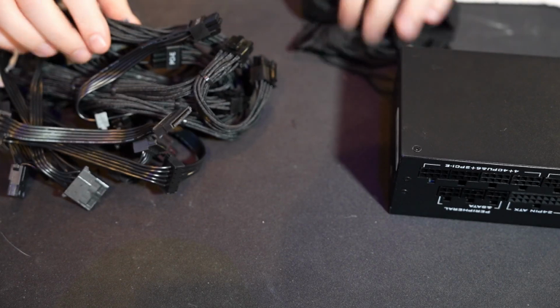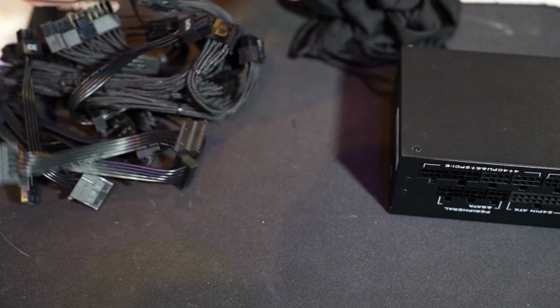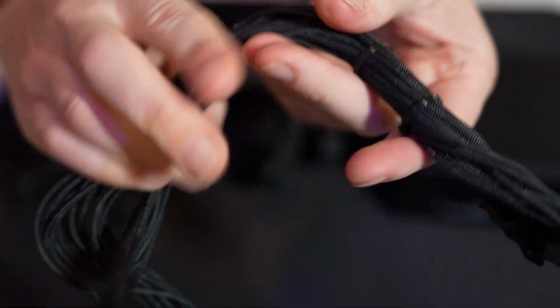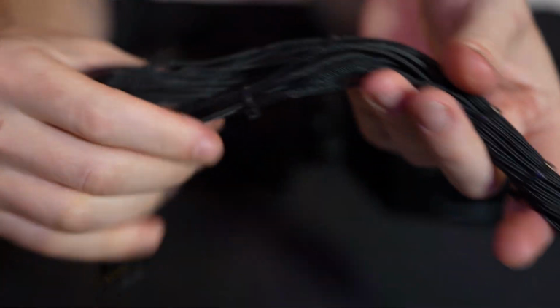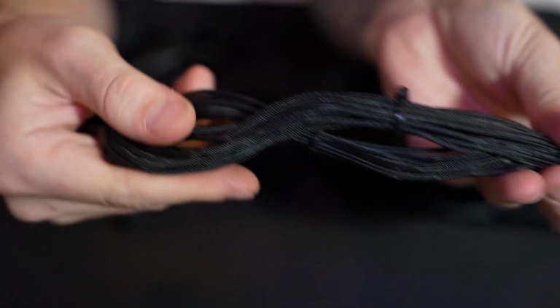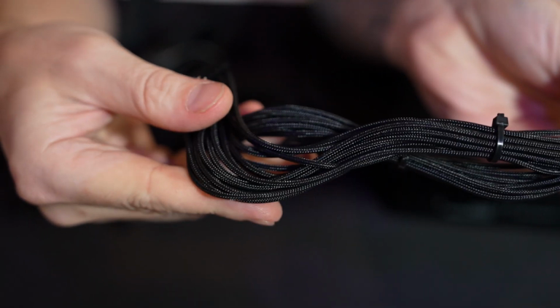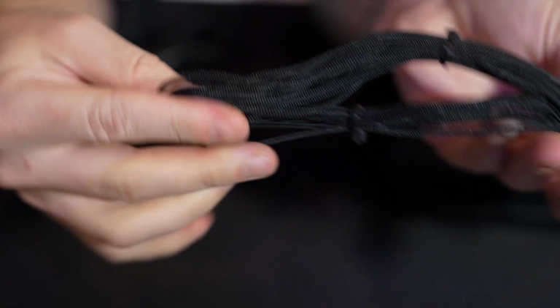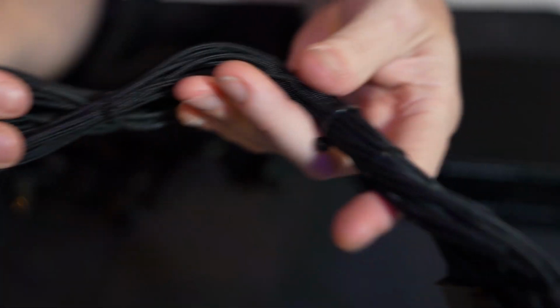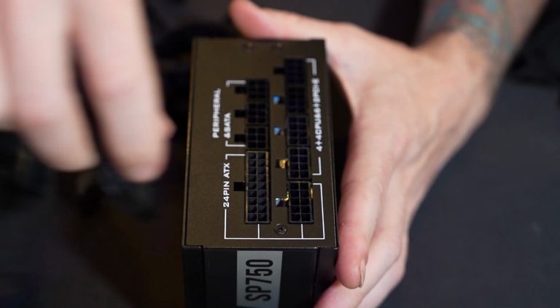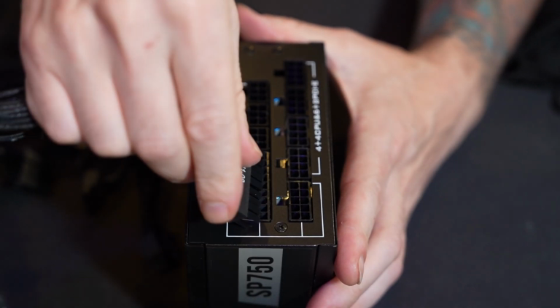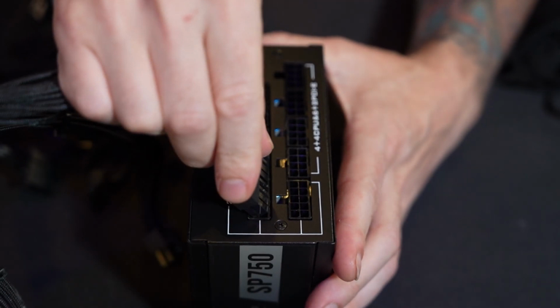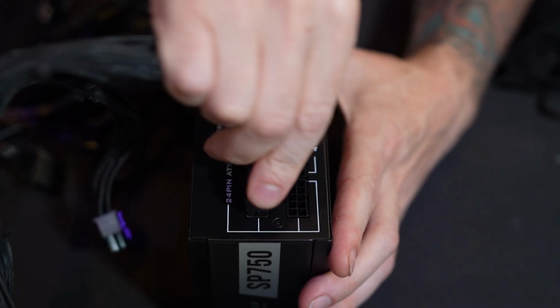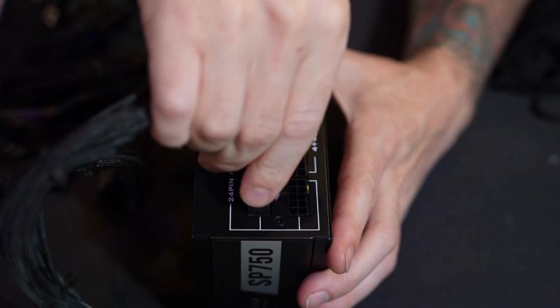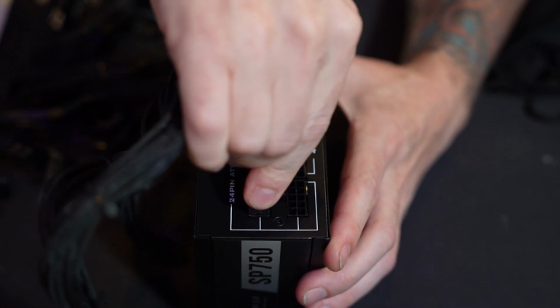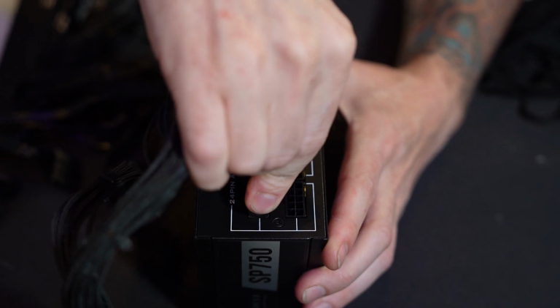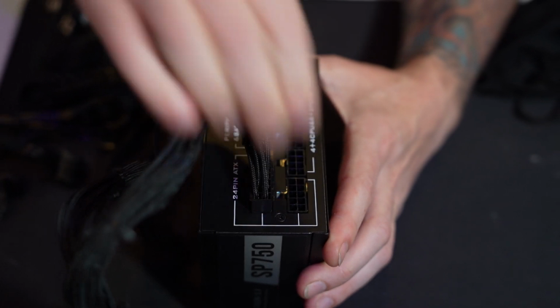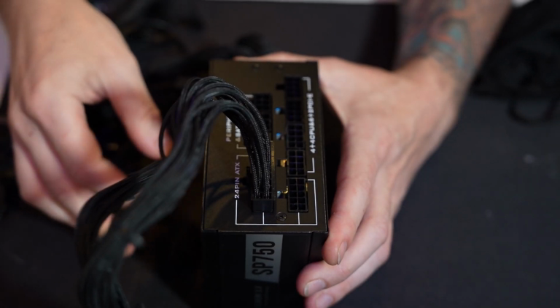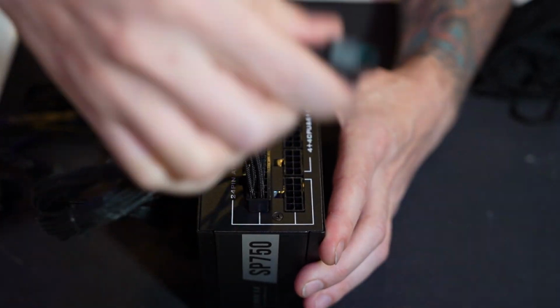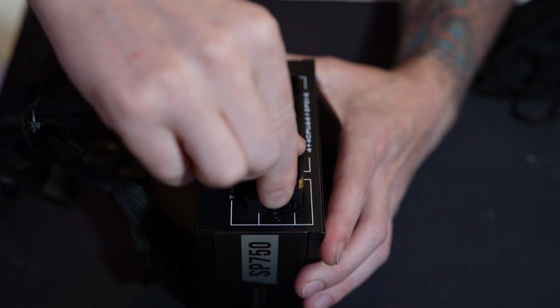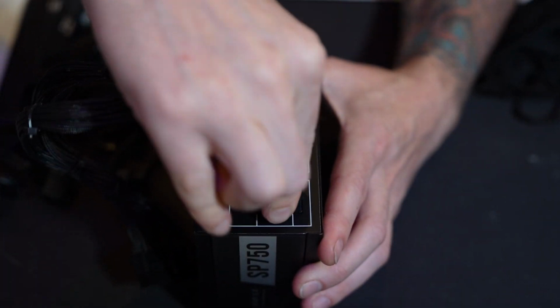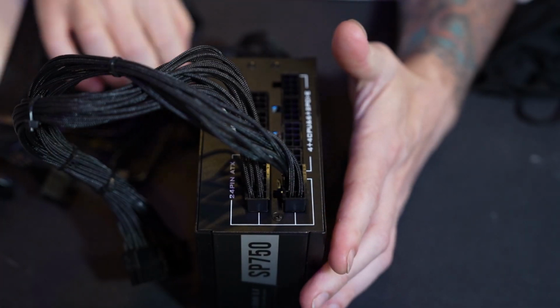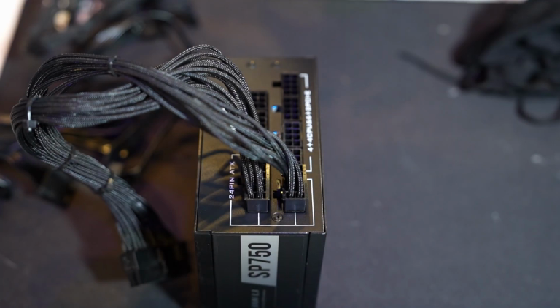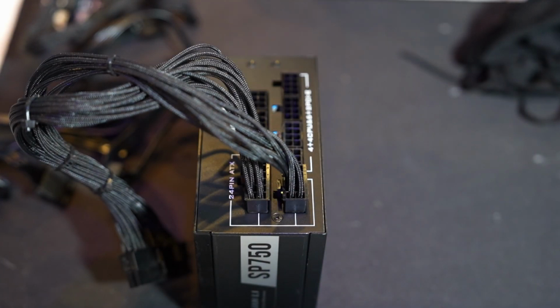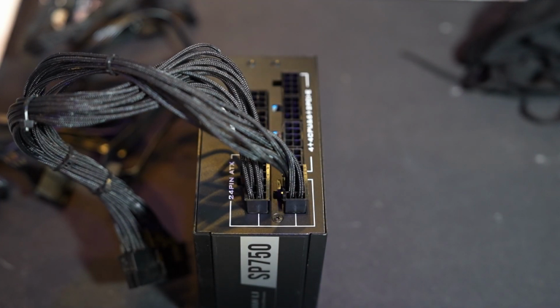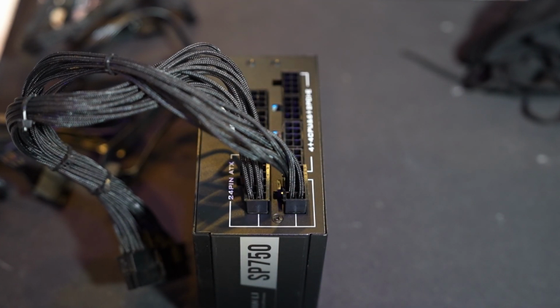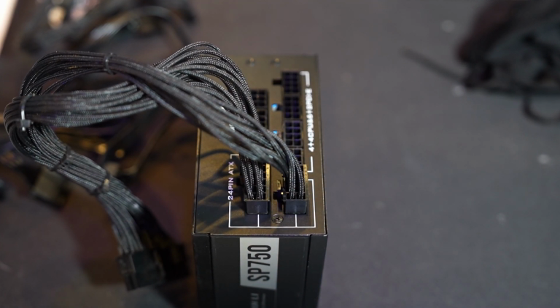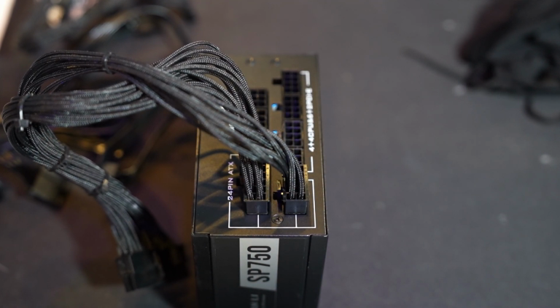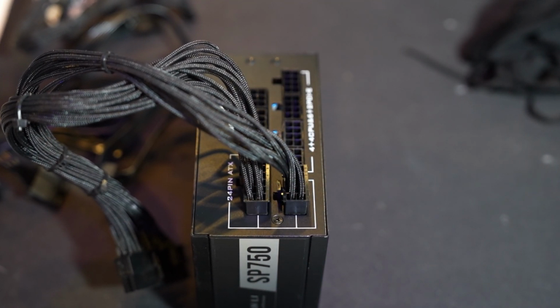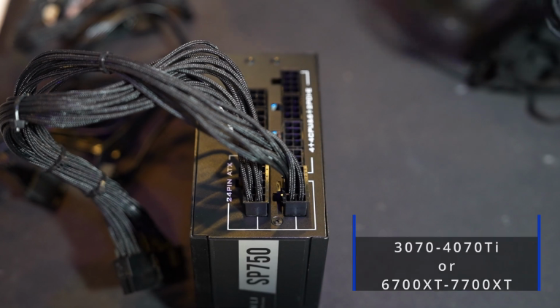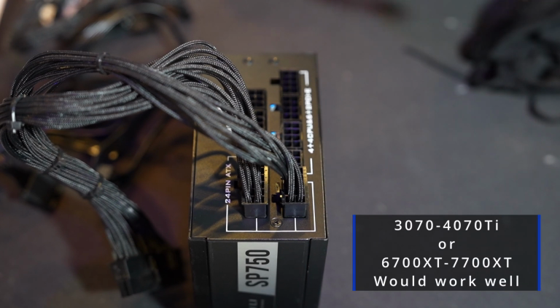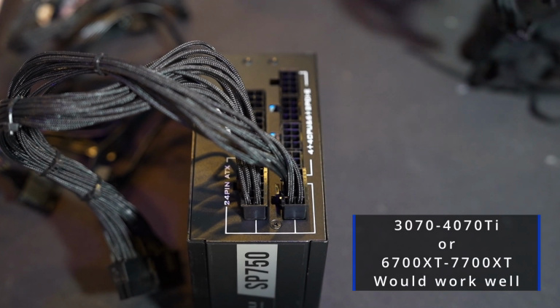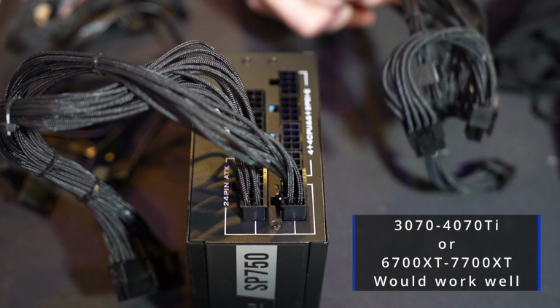It does come with some nice sleeved cables, and it should hold up just fine with the 1080 — and even work well for an upgrade in the future if he were to change out the 1080.